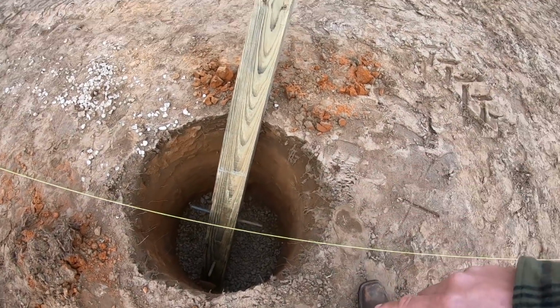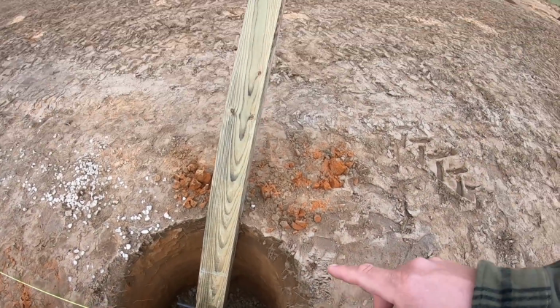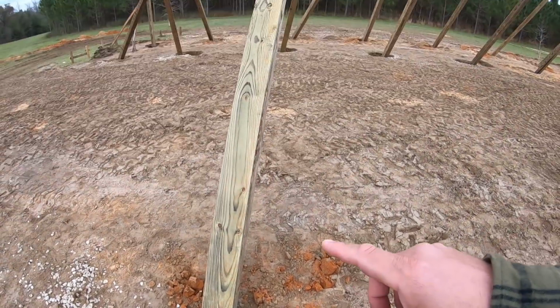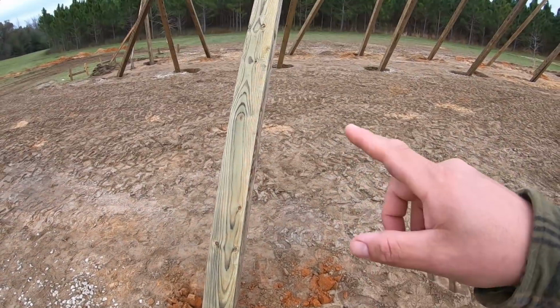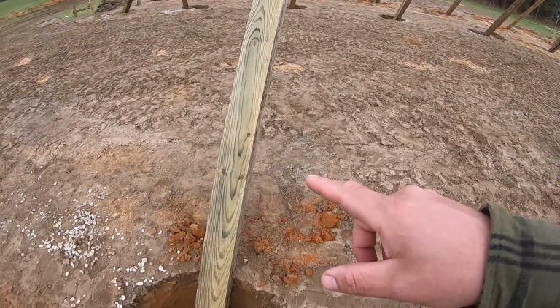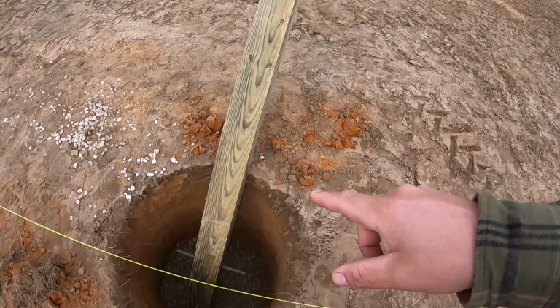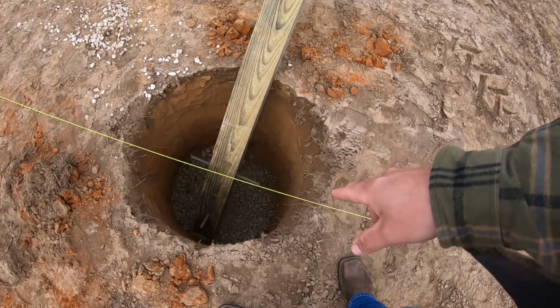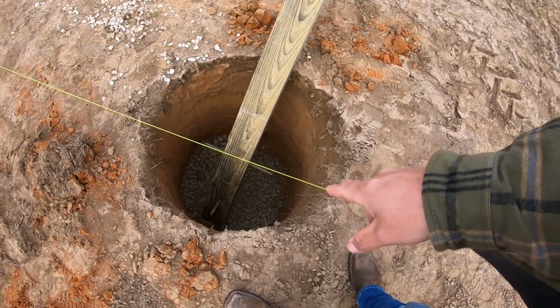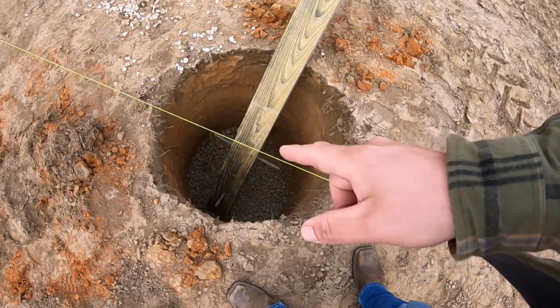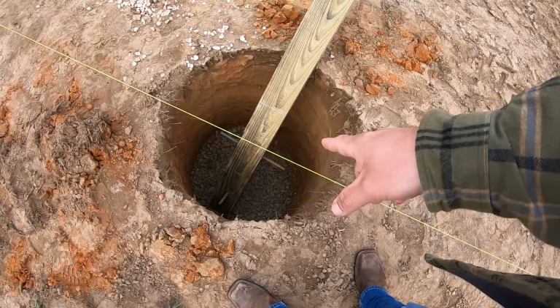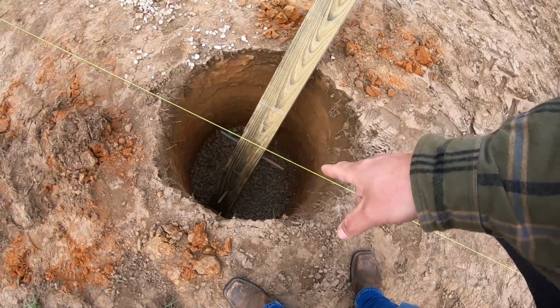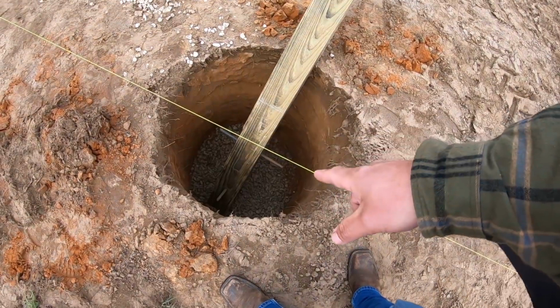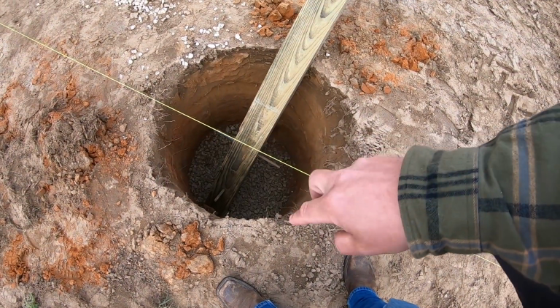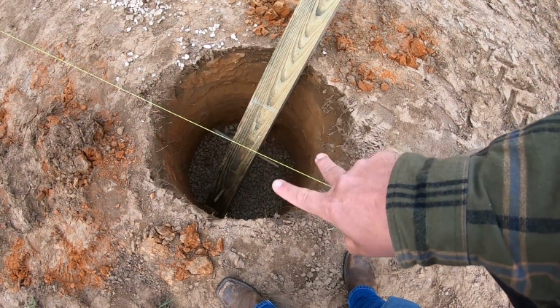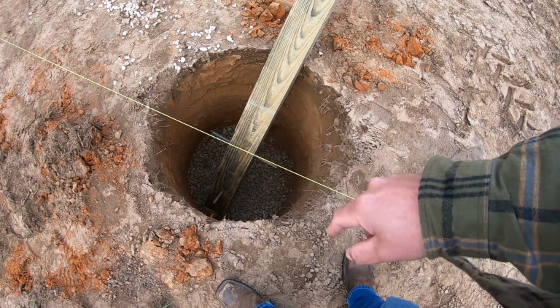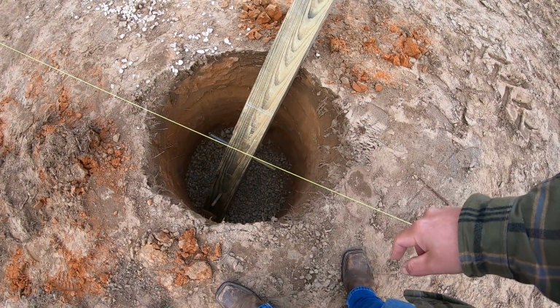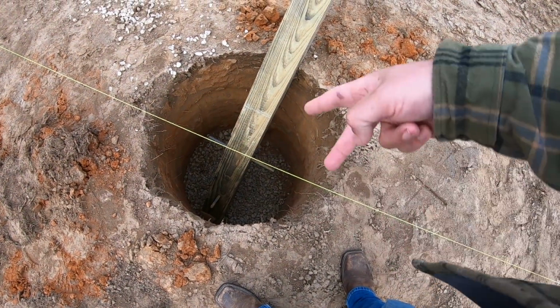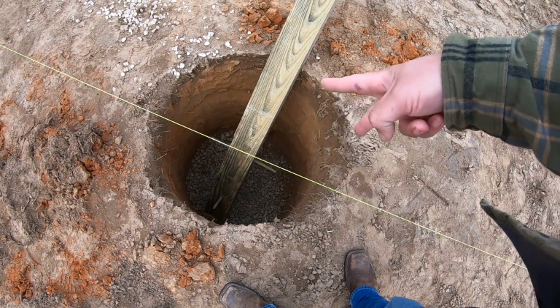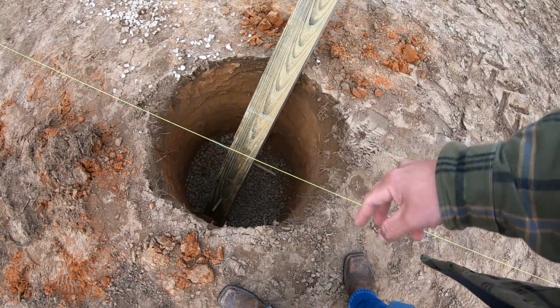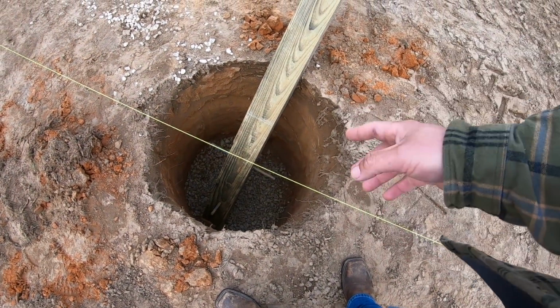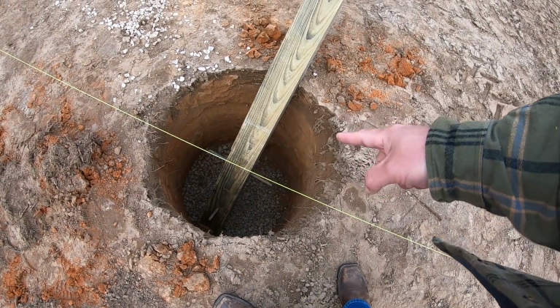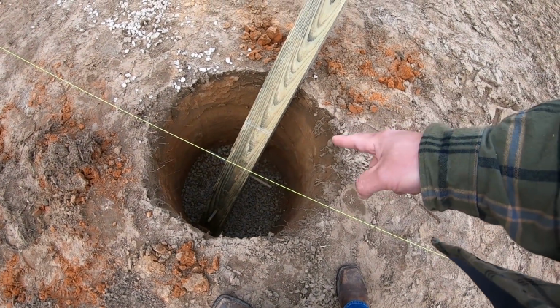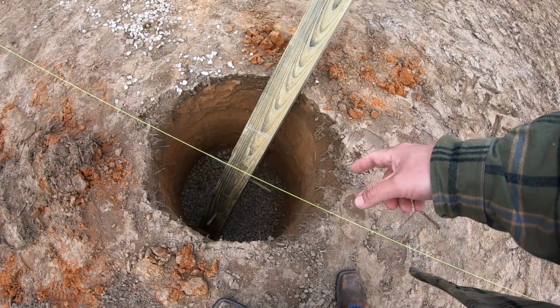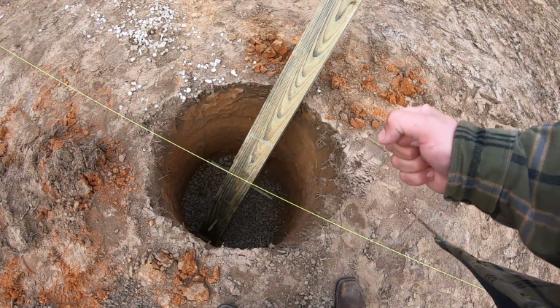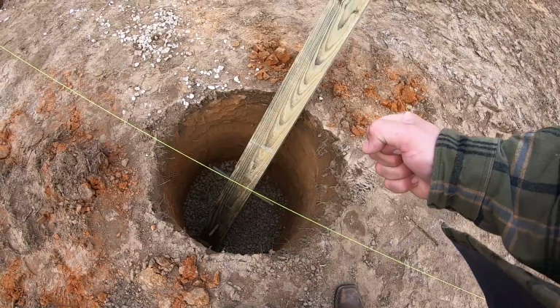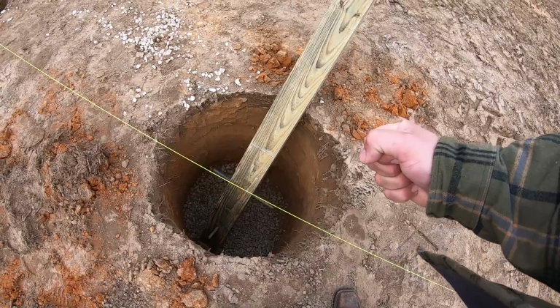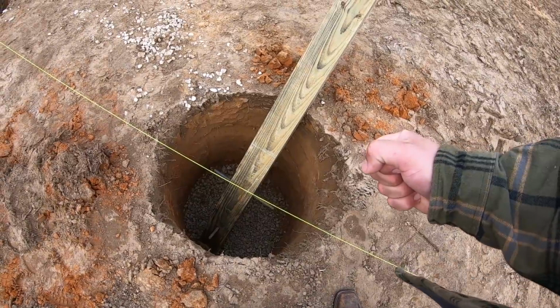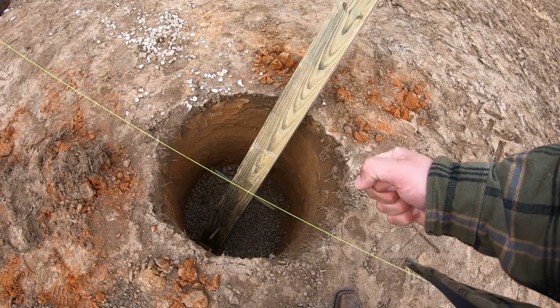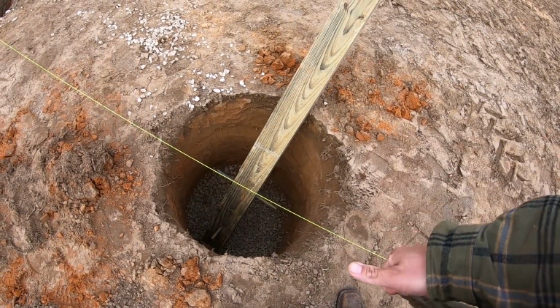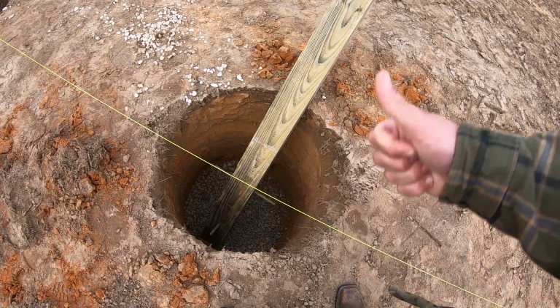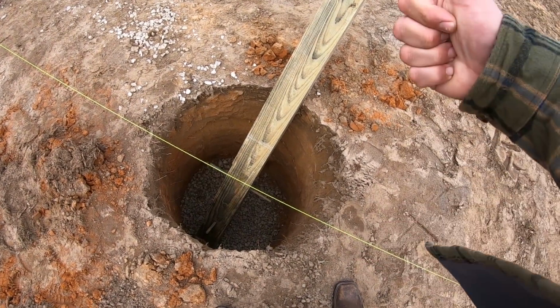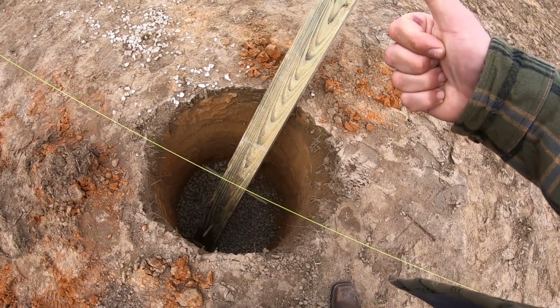As you can see, the posts are in. They have rebar in per plan, spaced every so often, sticking out both sides. That's to help the post really grab into the concrete and never pull out.